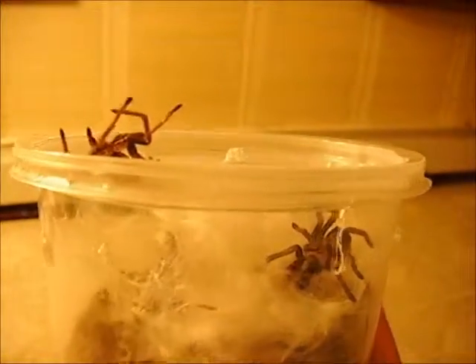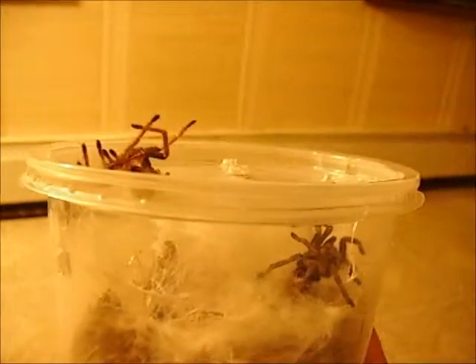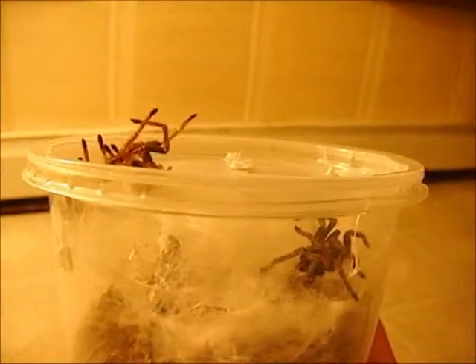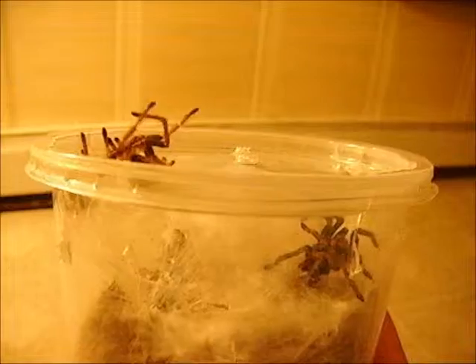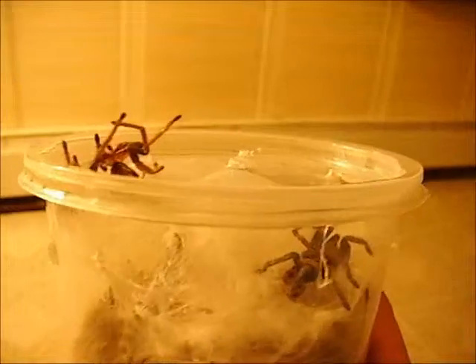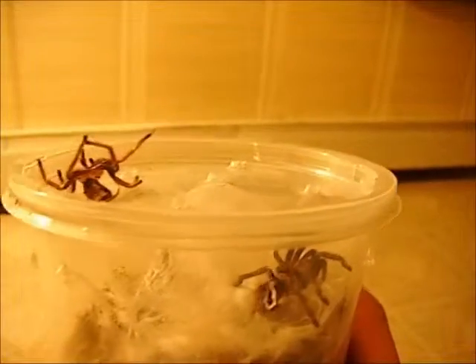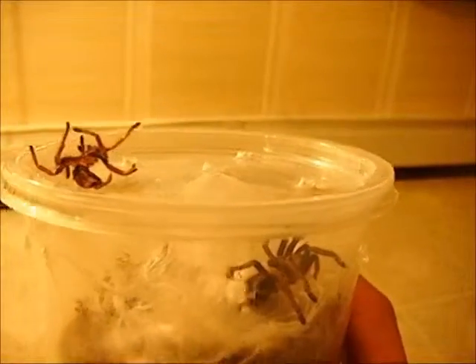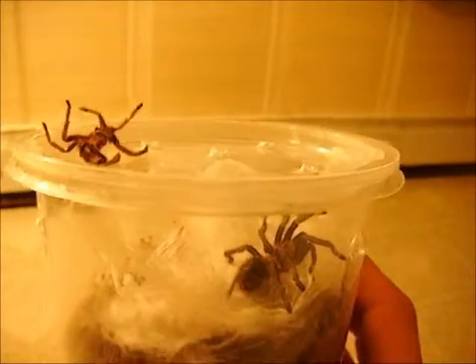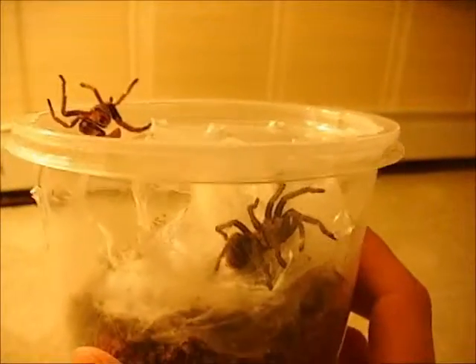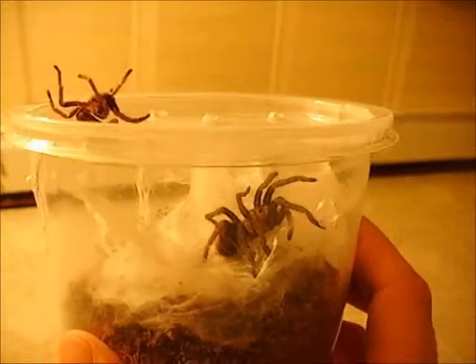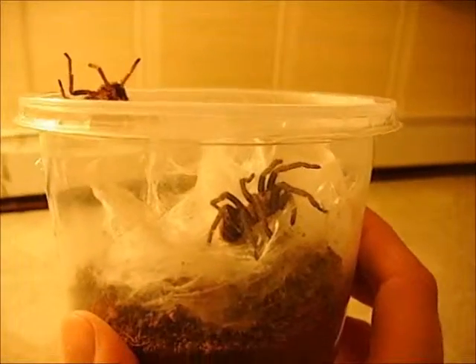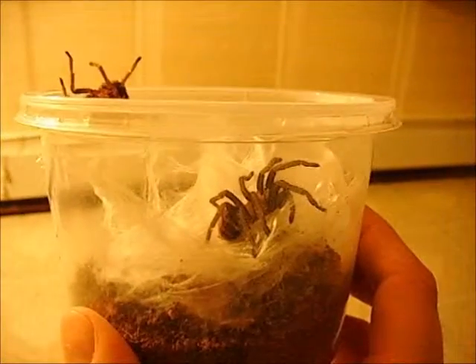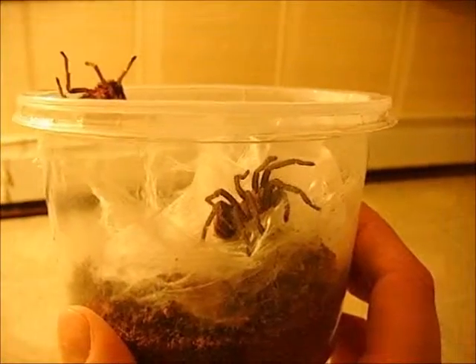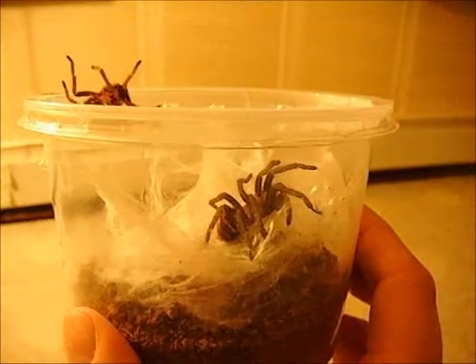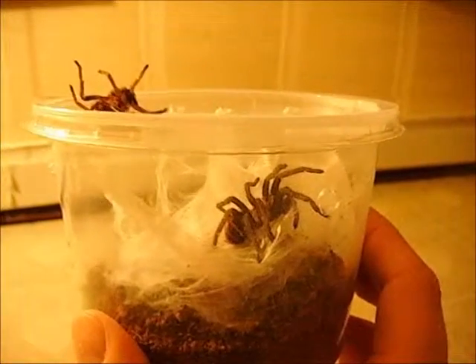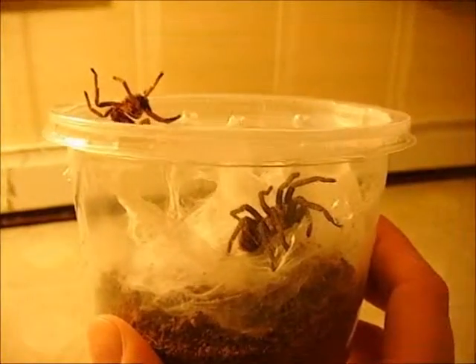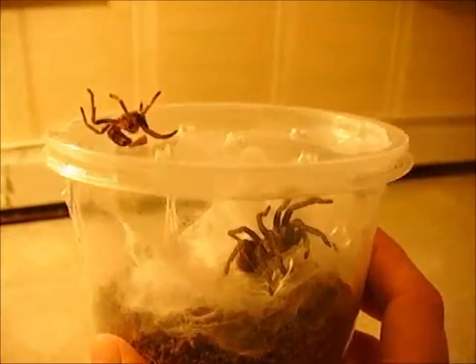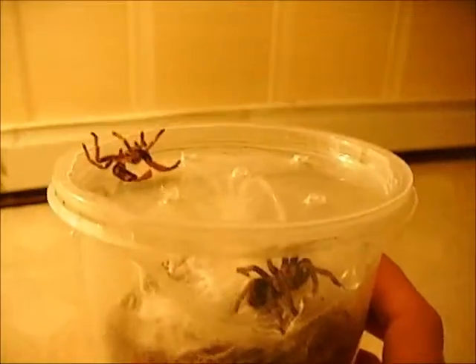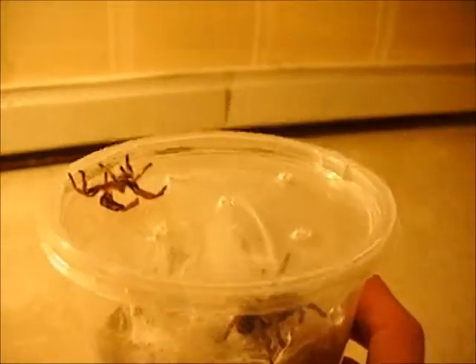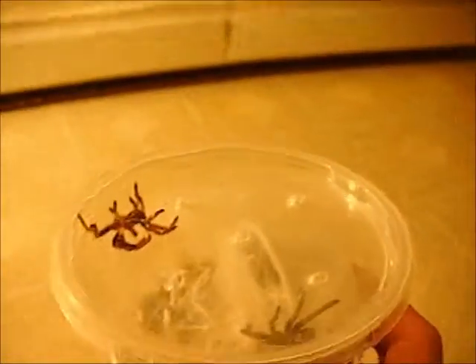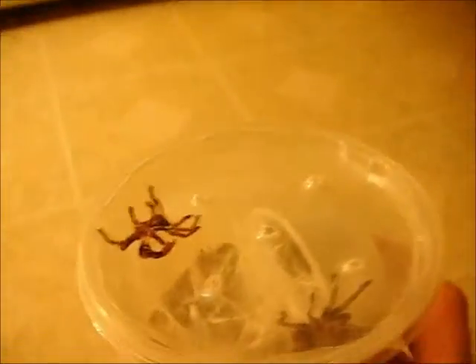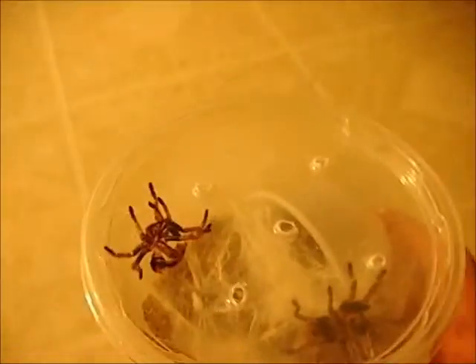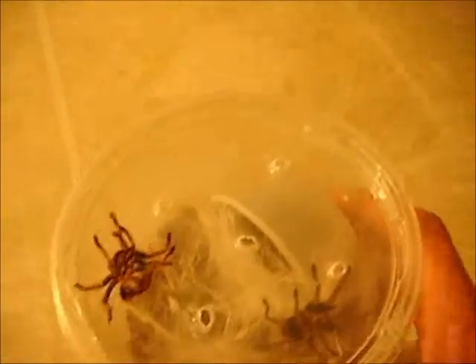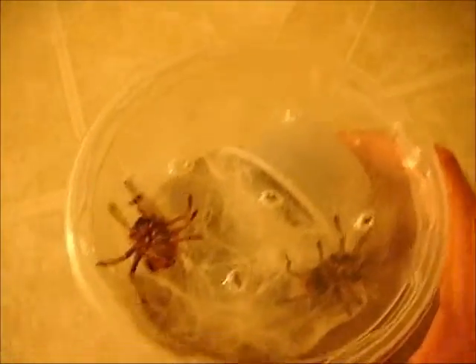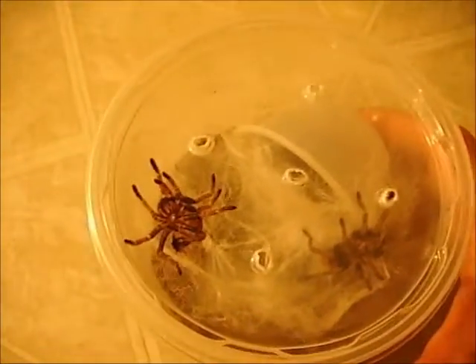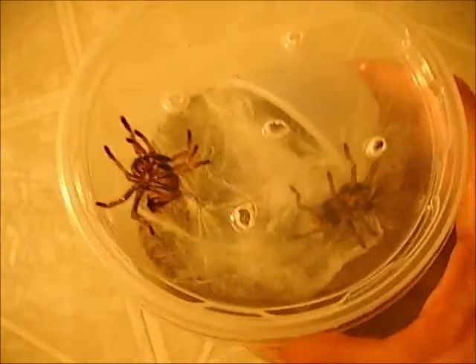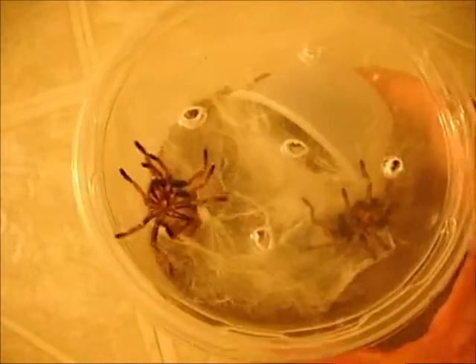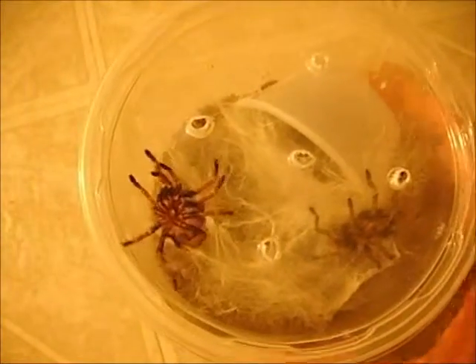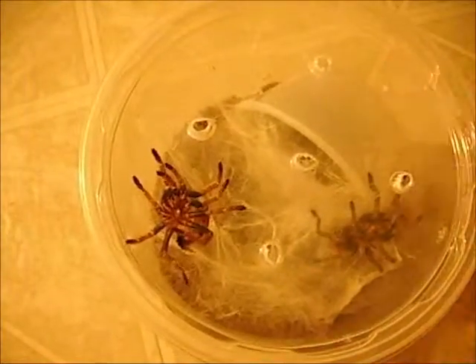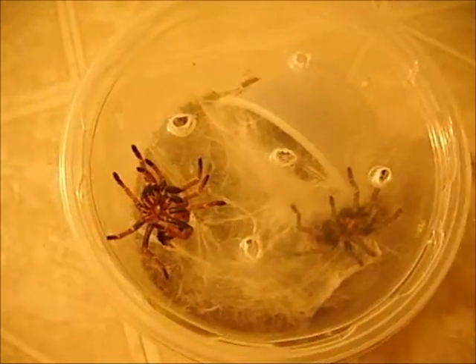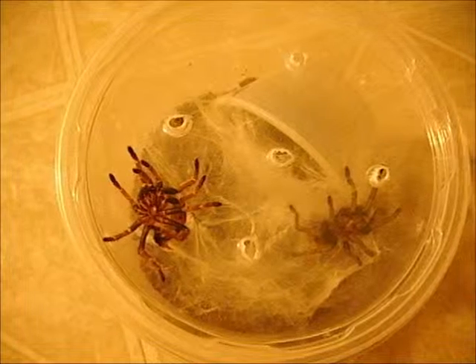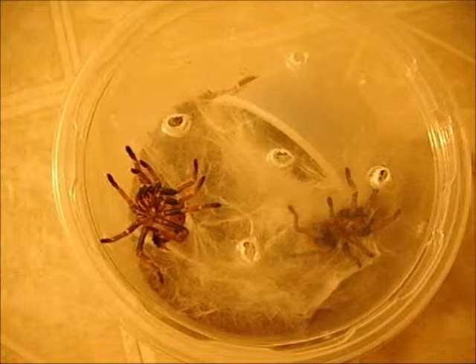I'm not going to open up the enclosure at this point, just because I don't really want to bug her too much. But she's molted — the moment I've been waiting for. Thanks guys.